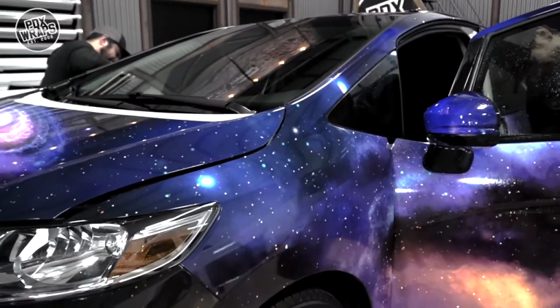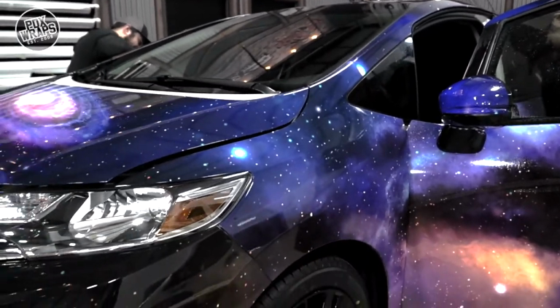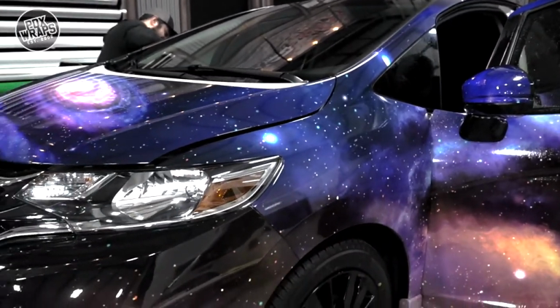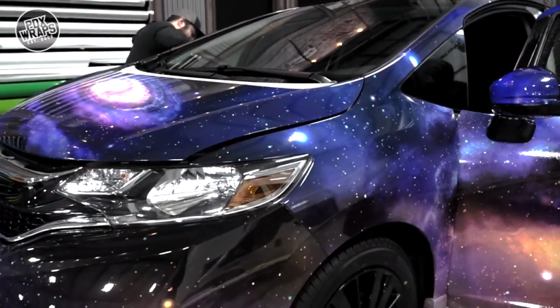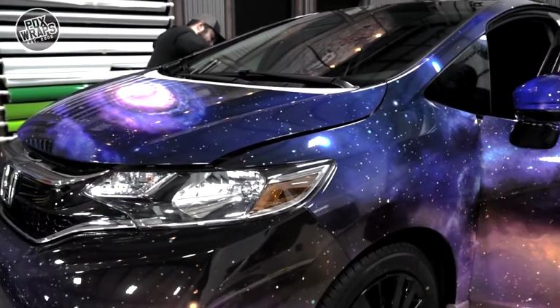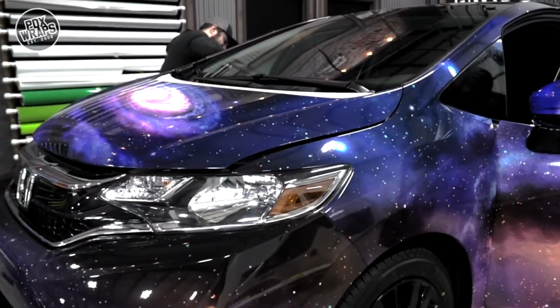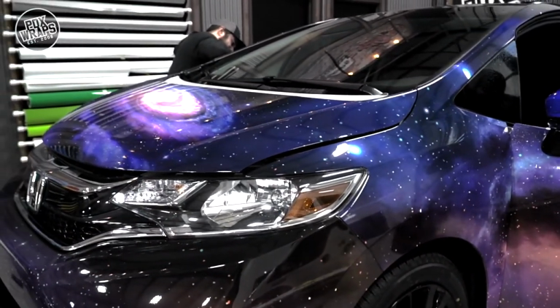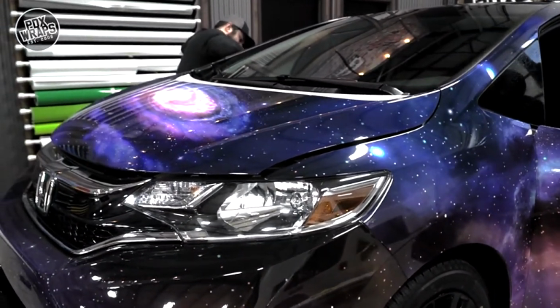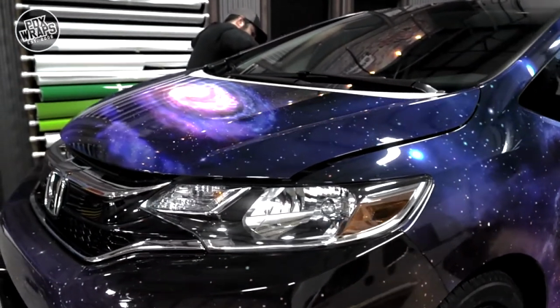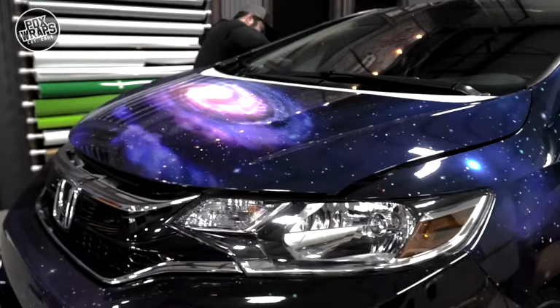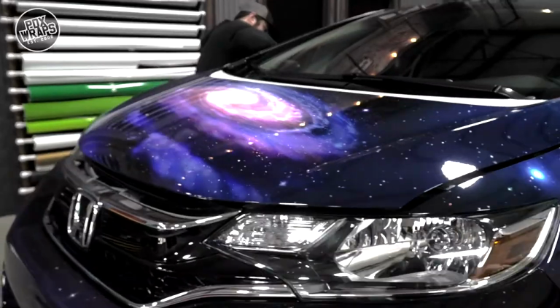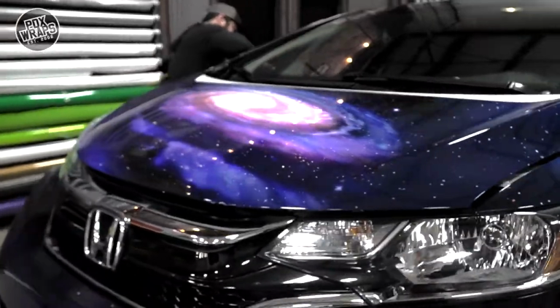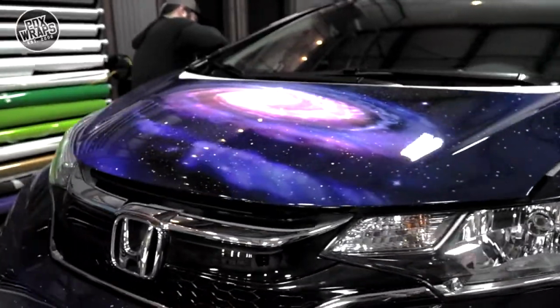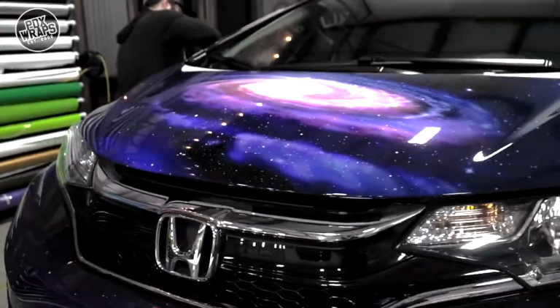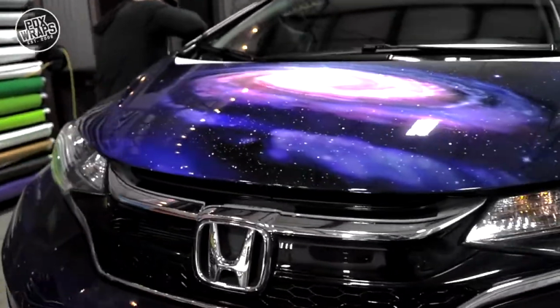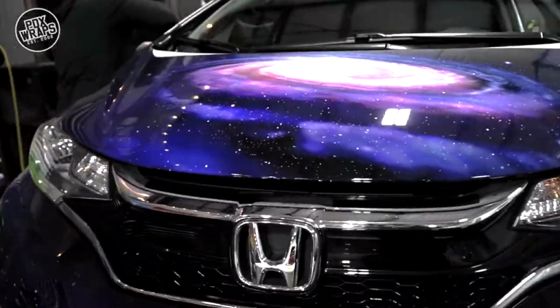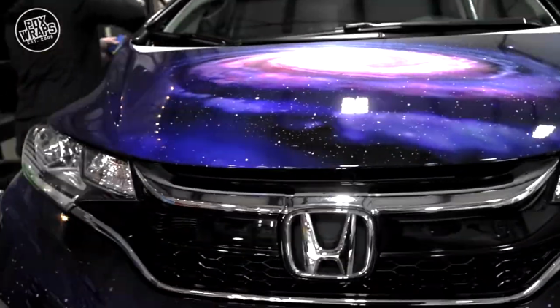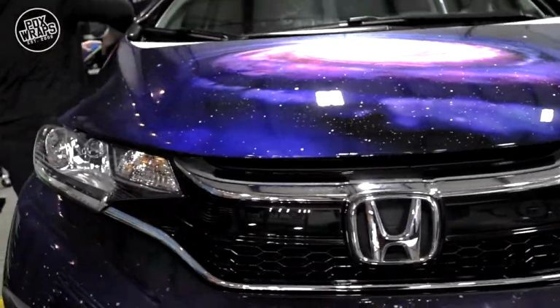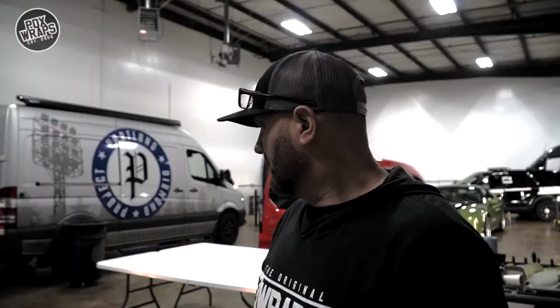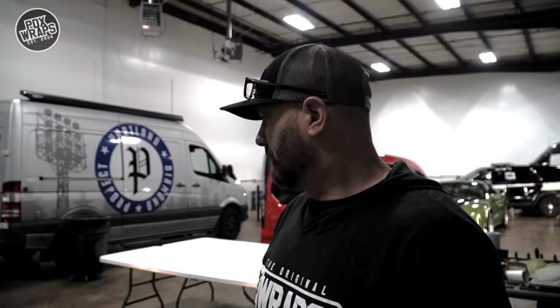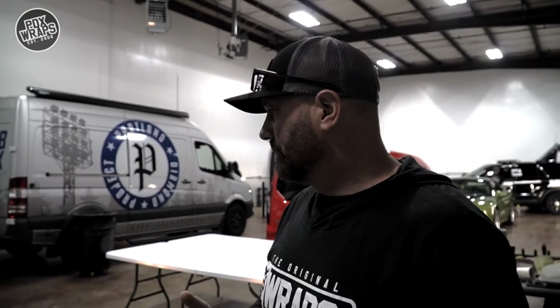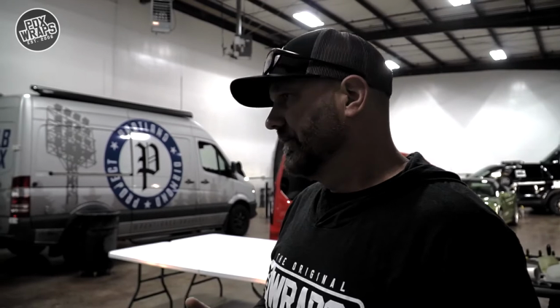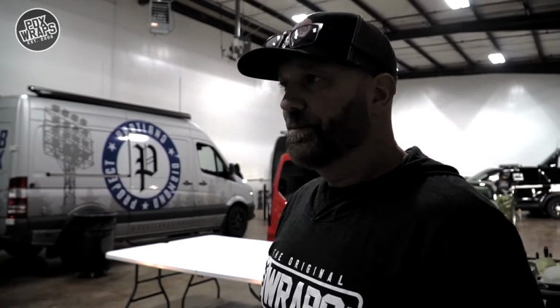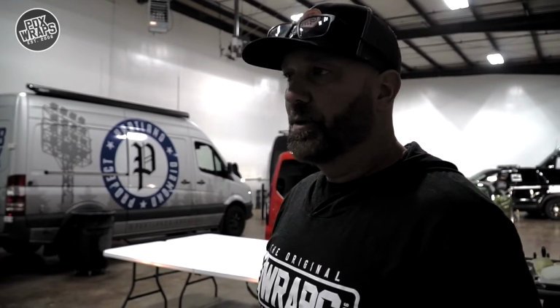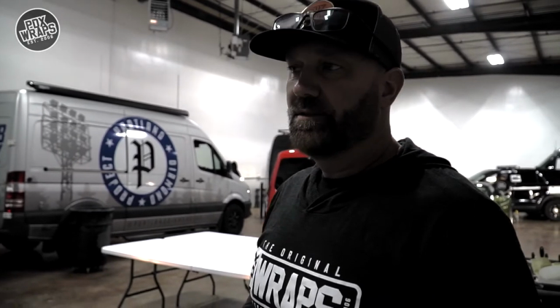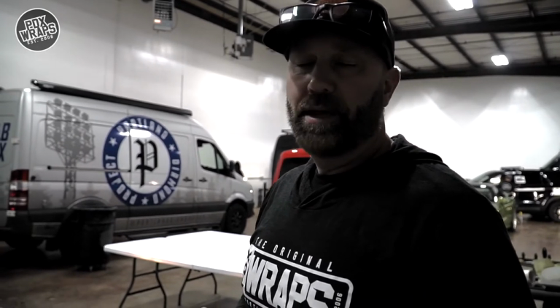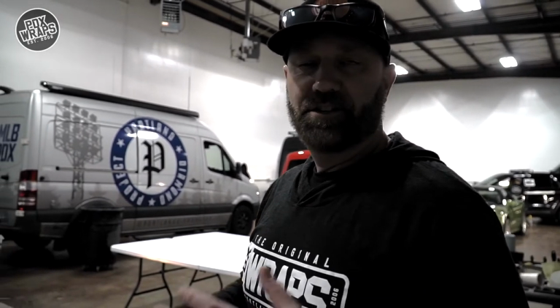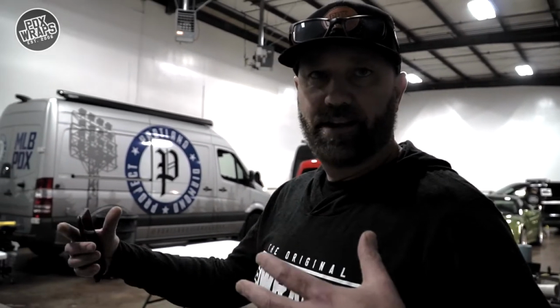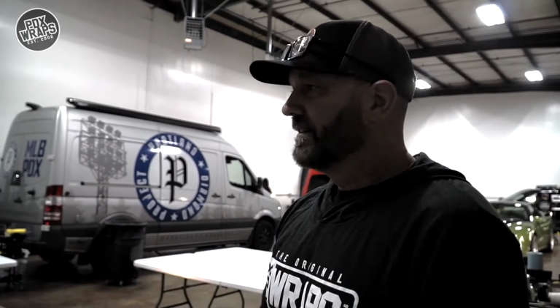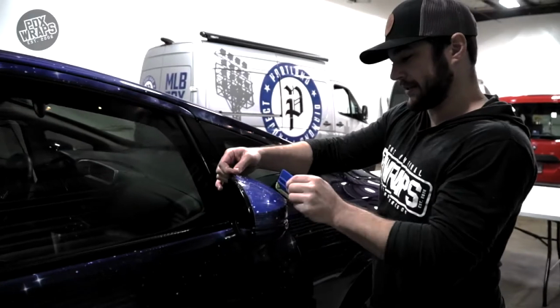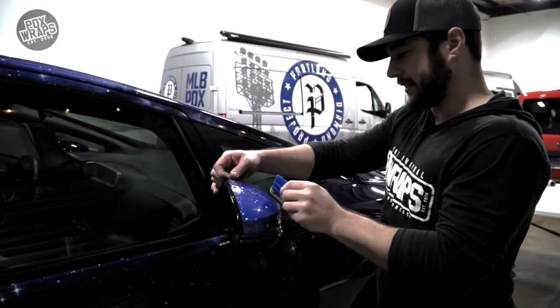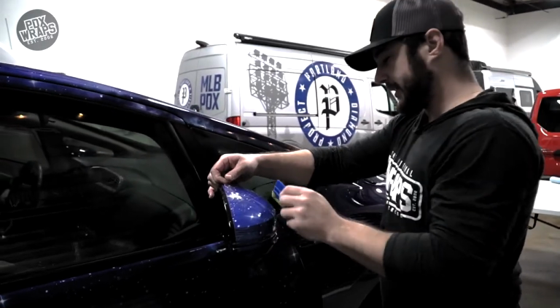Basically this car got a full meal deal. It's got a full wrap — it's a white car underneath — full window tint, and full paint protection front end. Turned out awesome.